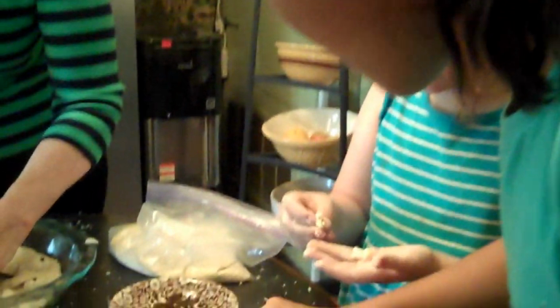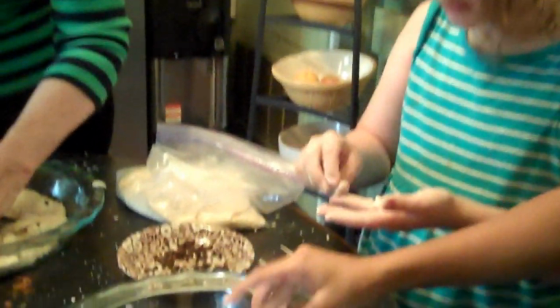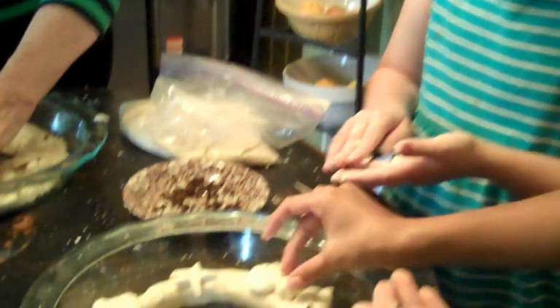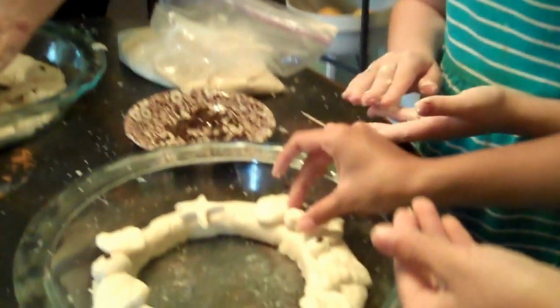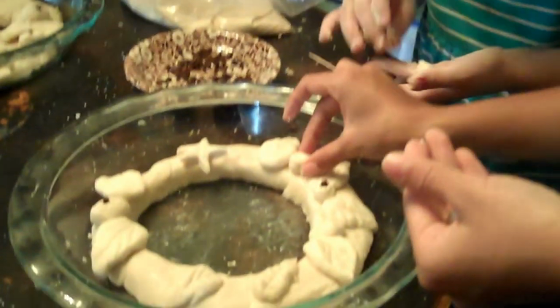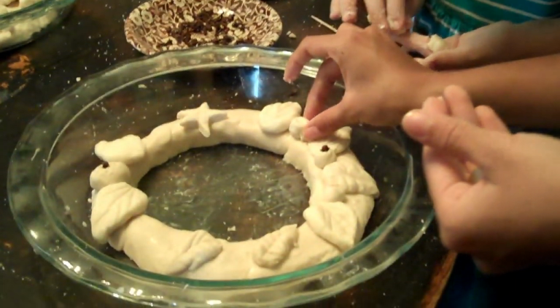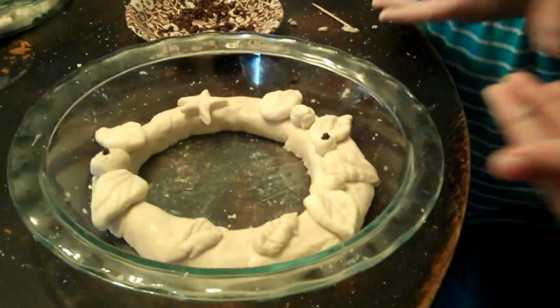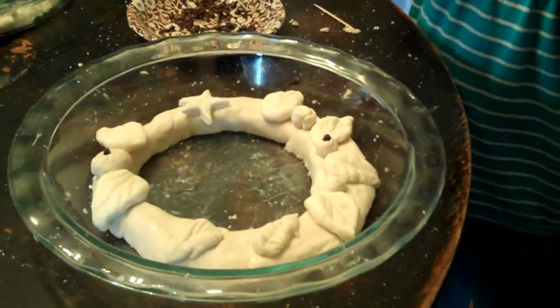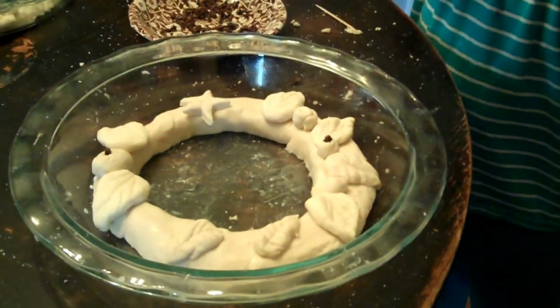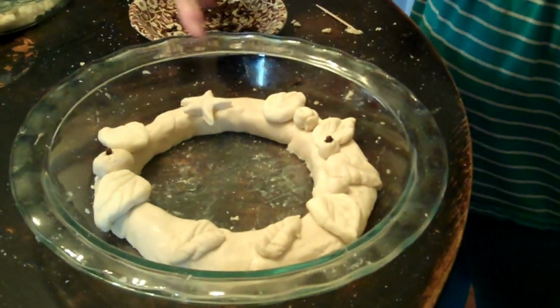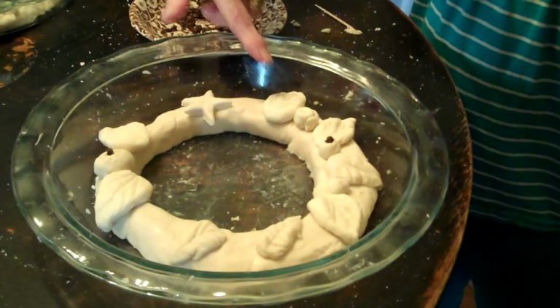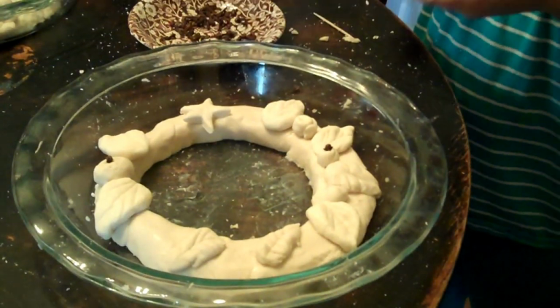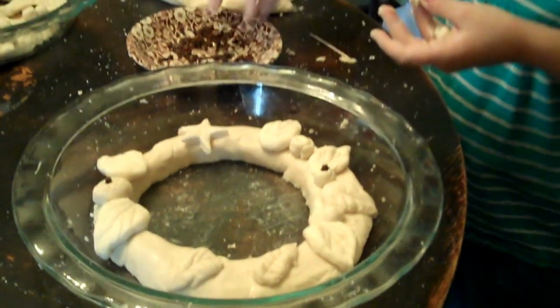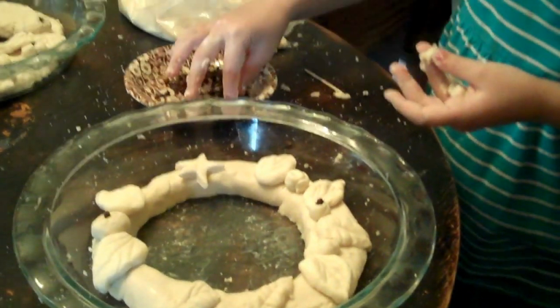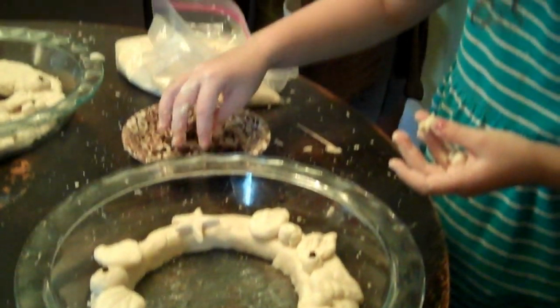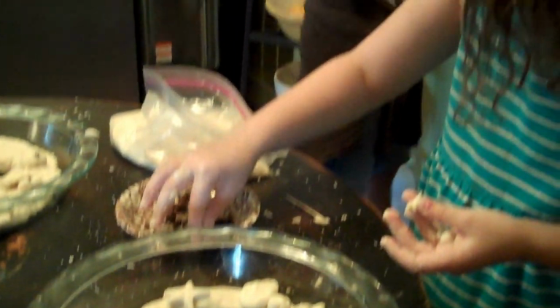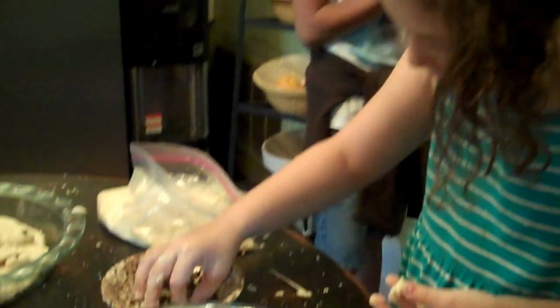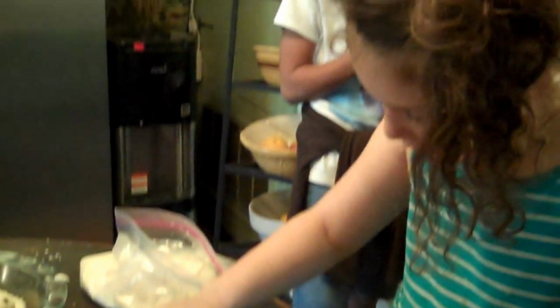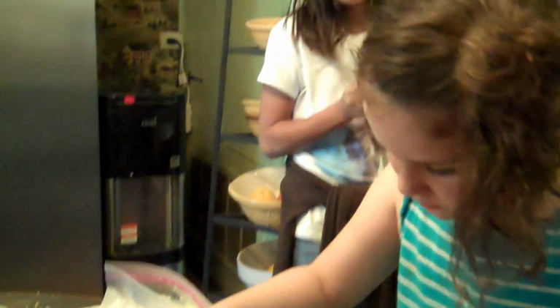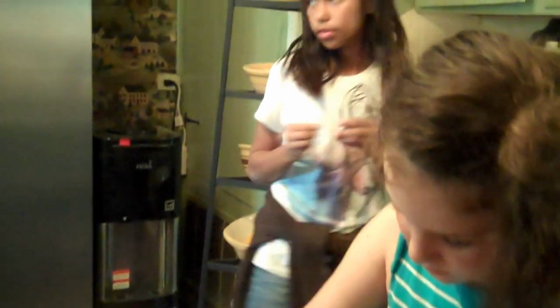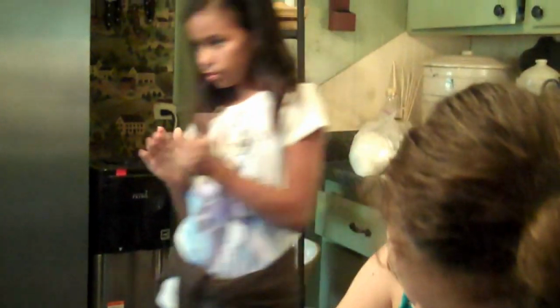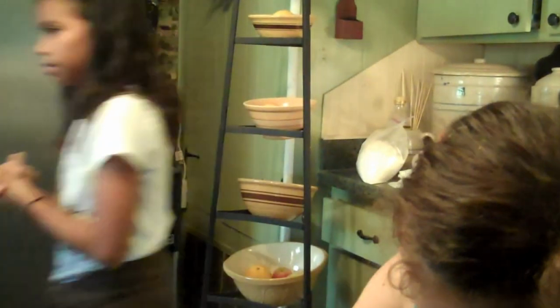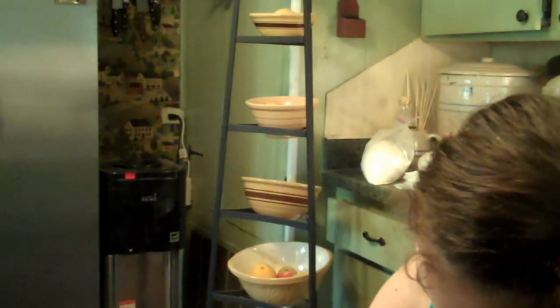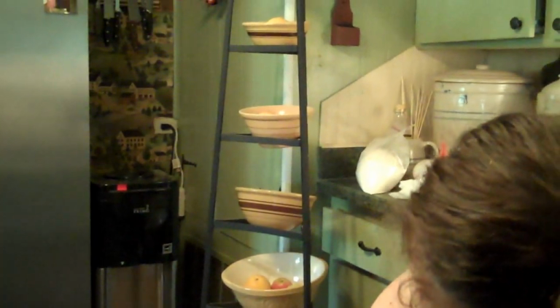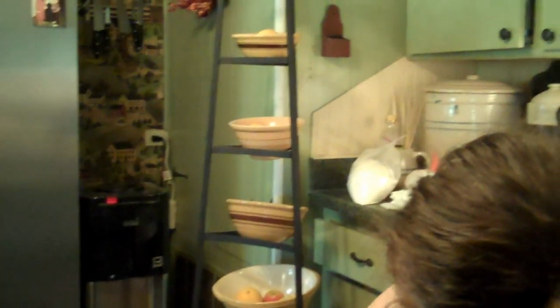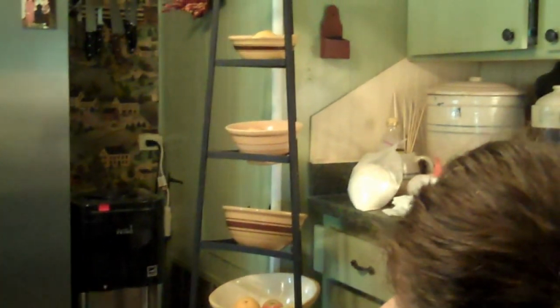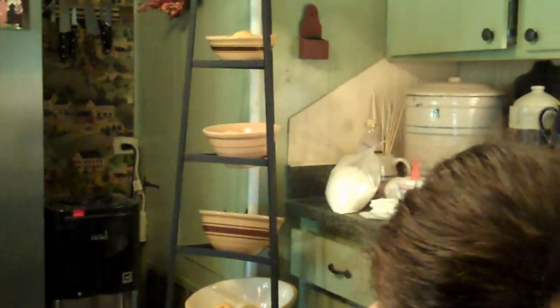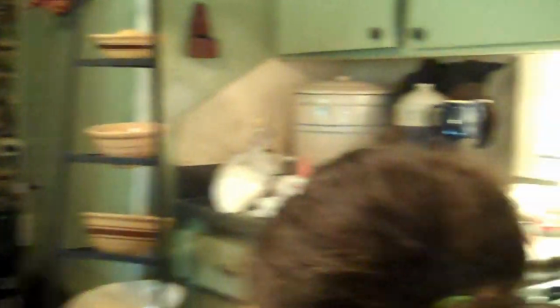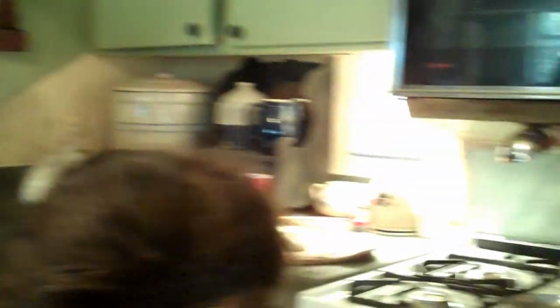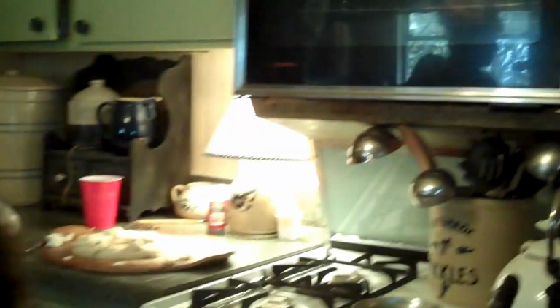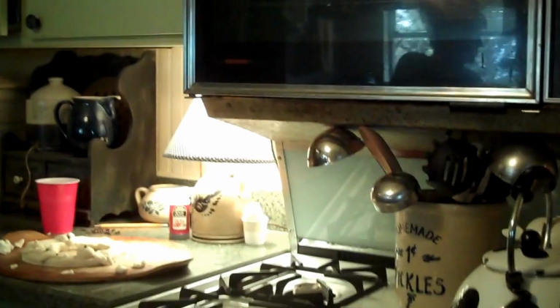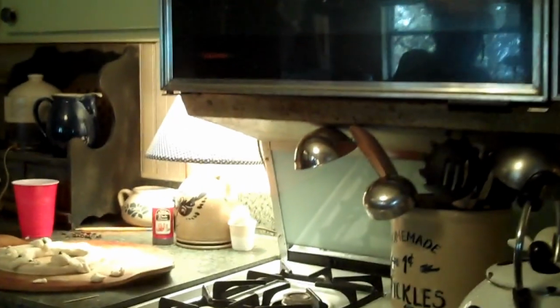Look, that is so cute. You've got a star and a flower. You can do shells and stars, couldn't you? You can do anything you want to, but we're just doing good to do what we're doing.